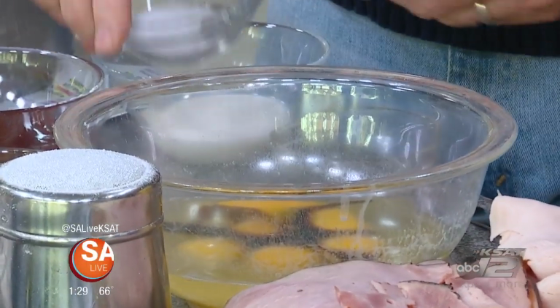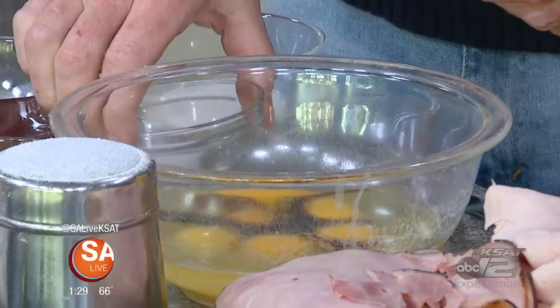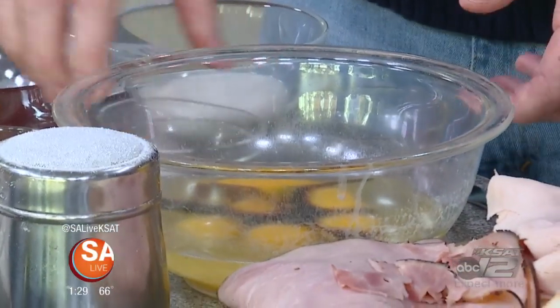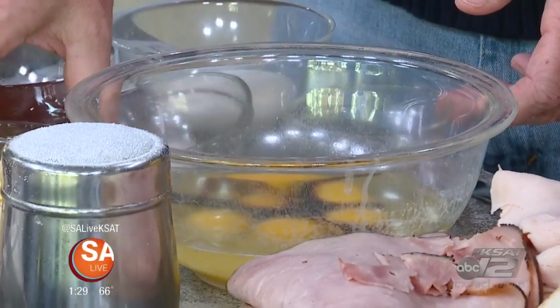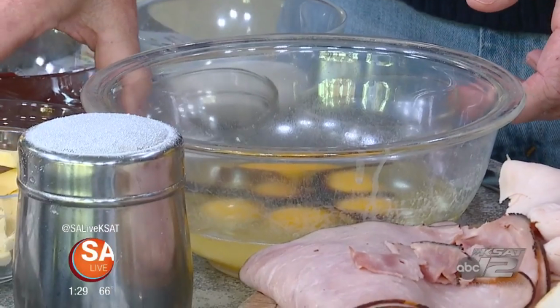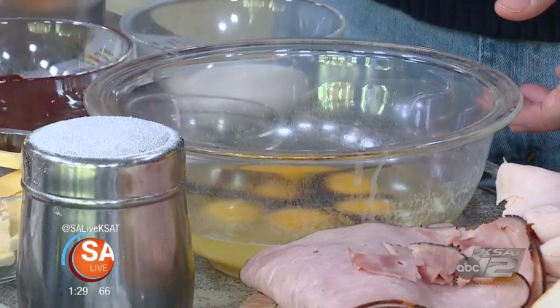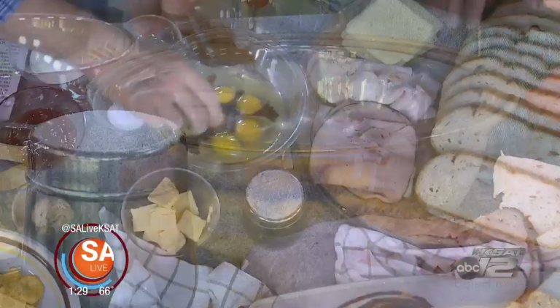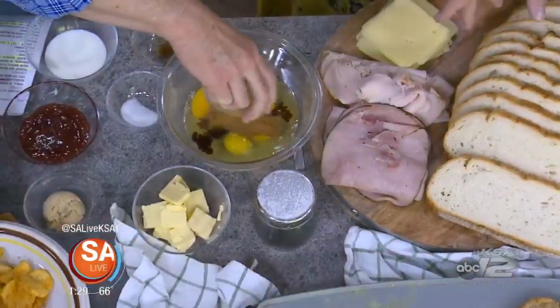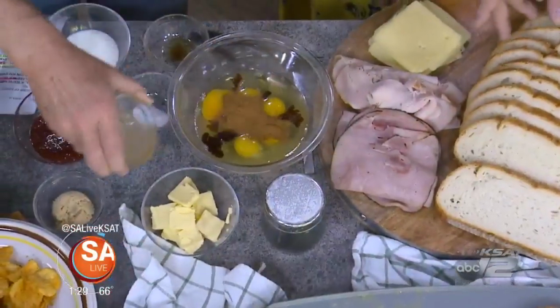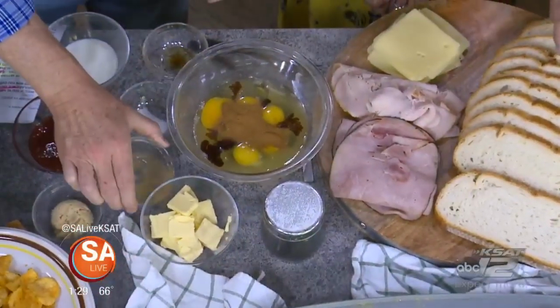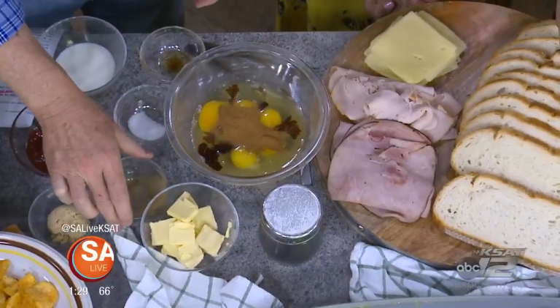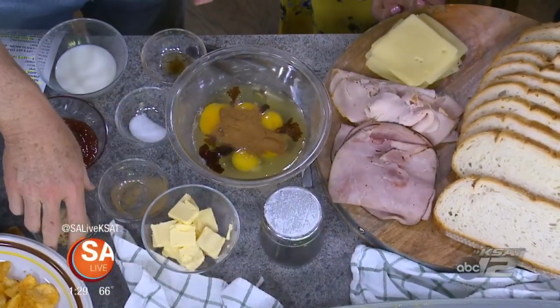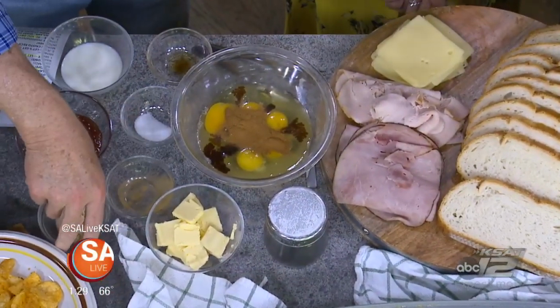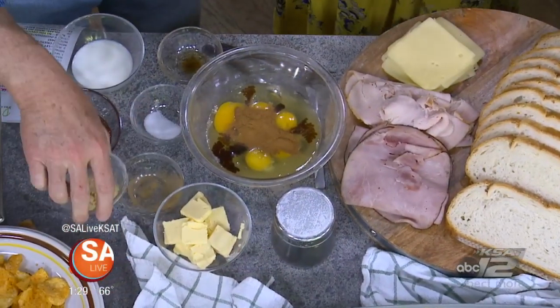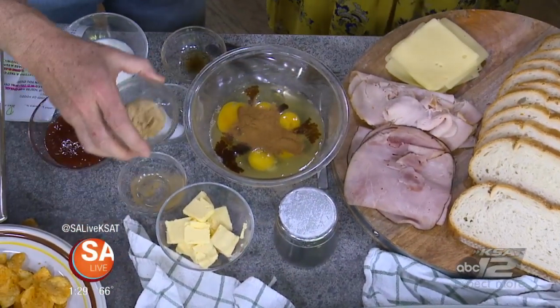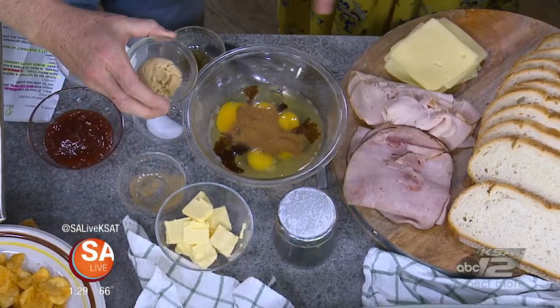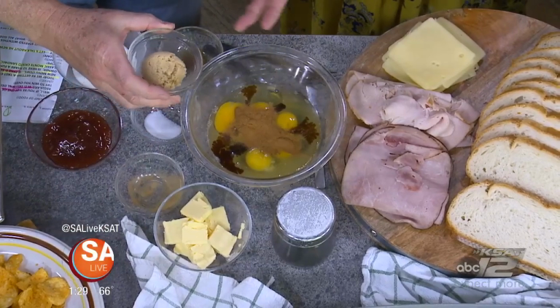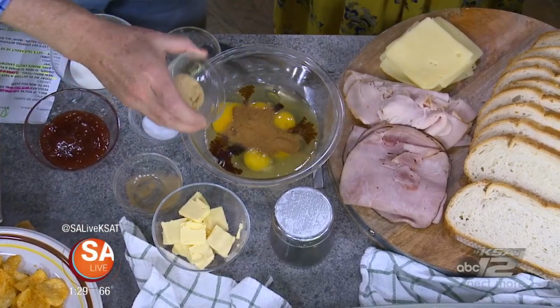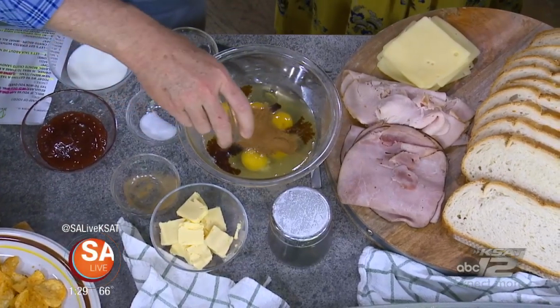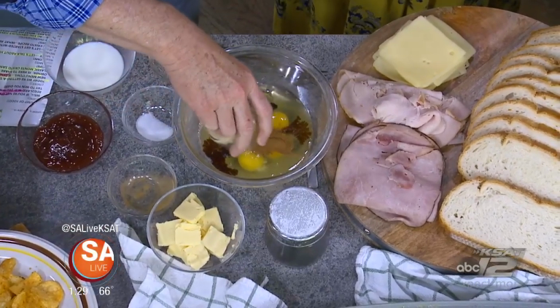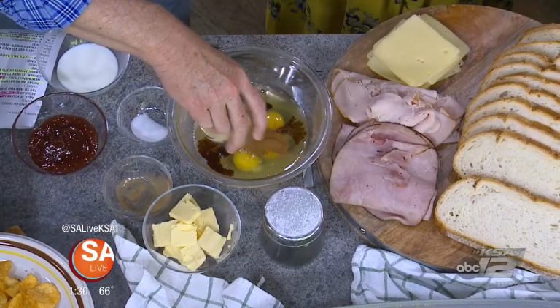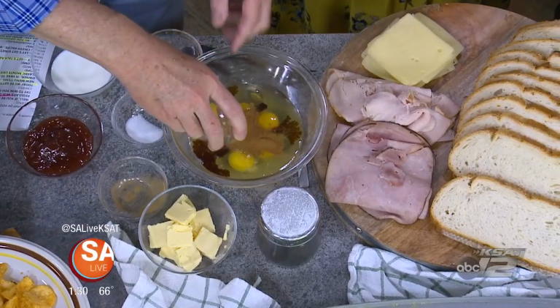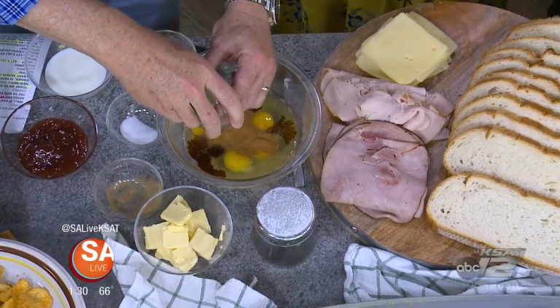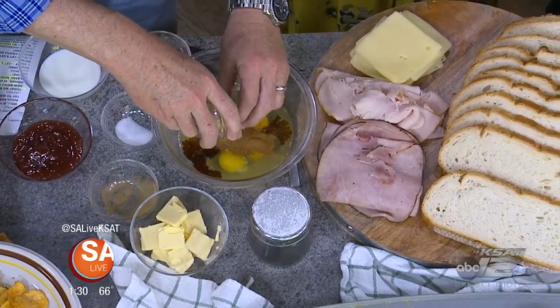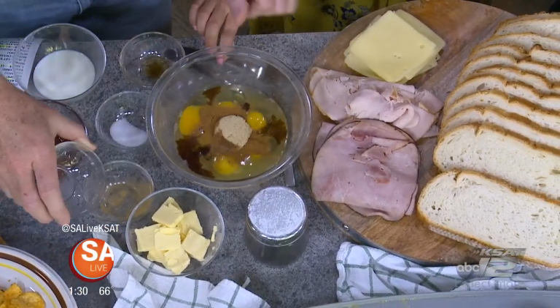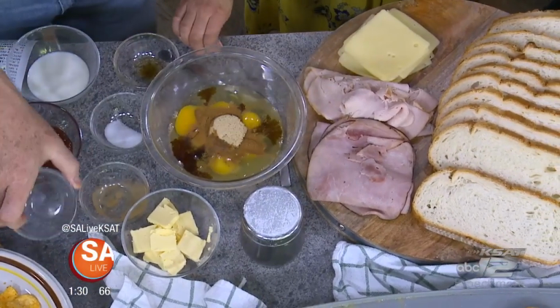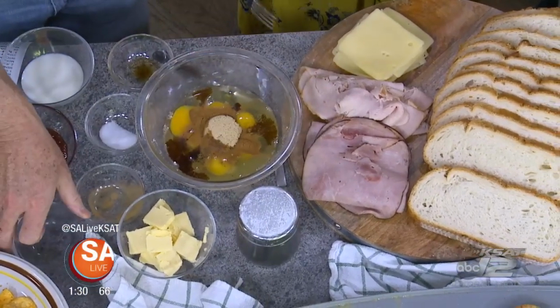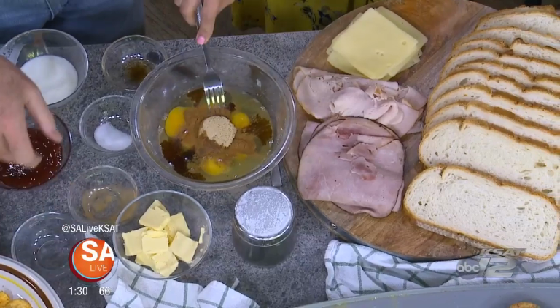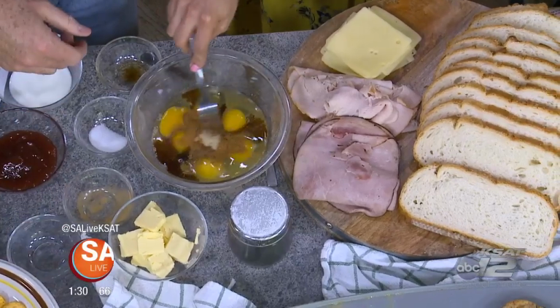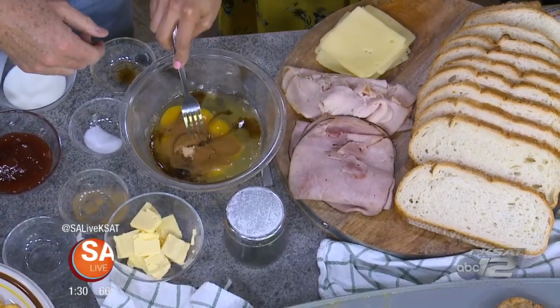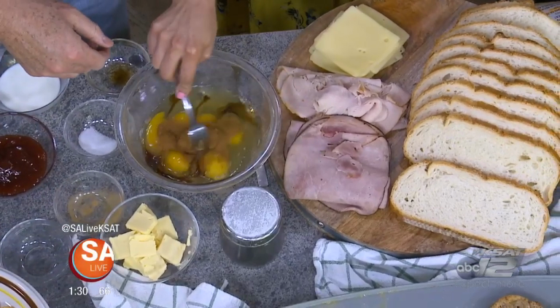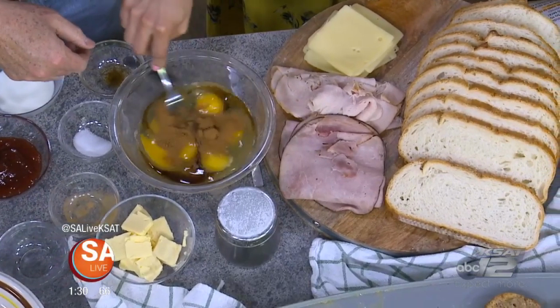The French toast mixture includes vanilla, a little bit of salt, cinnamon, and brown sugar. It's interesting that you add the sourdough in kind of a sweet preparation like this. I love sourdough — it's good. And then you're going to mix it all together.